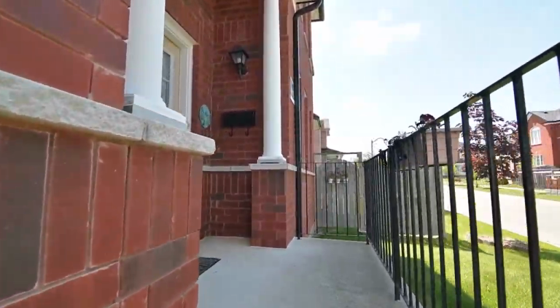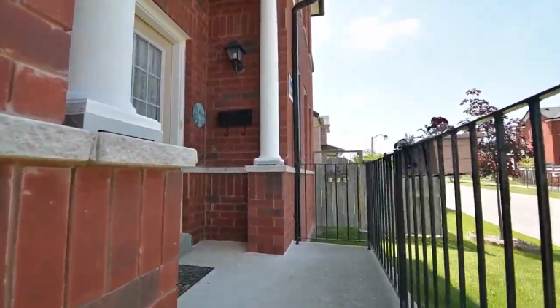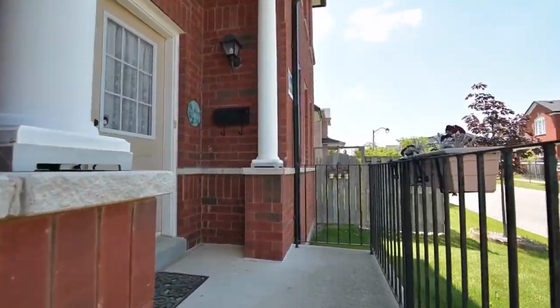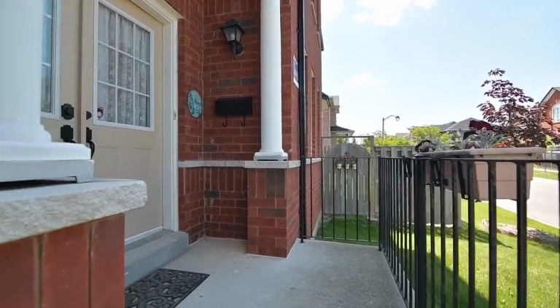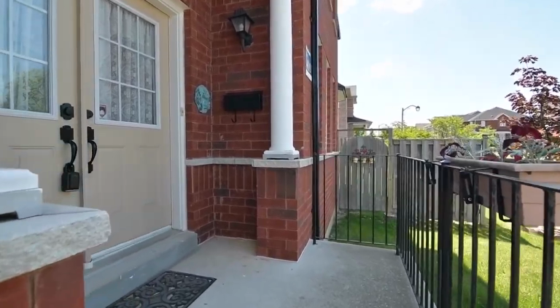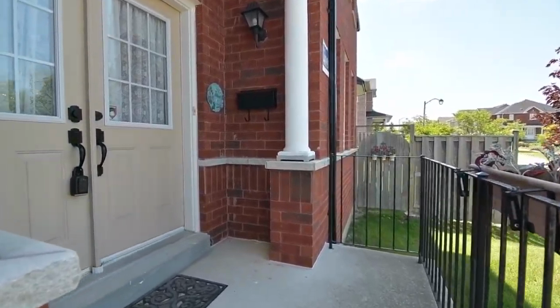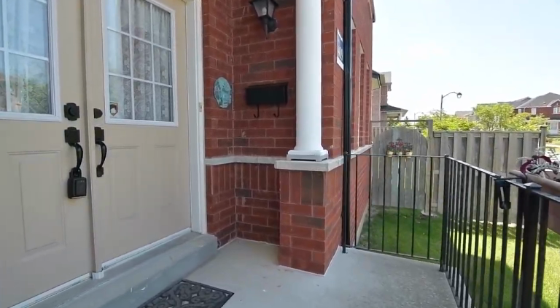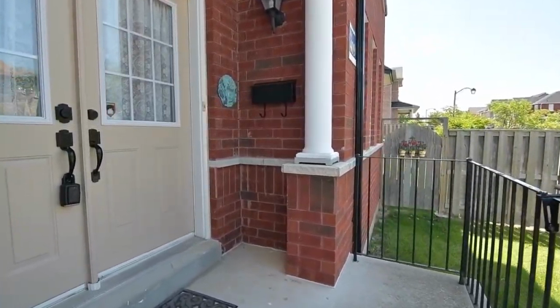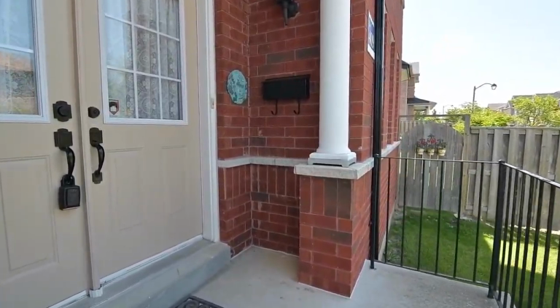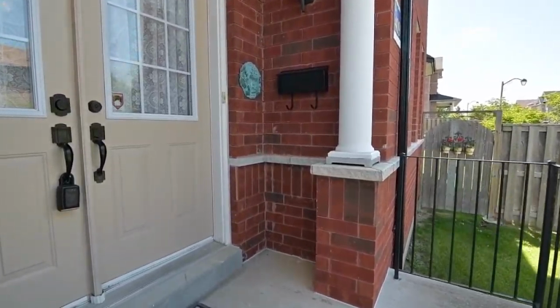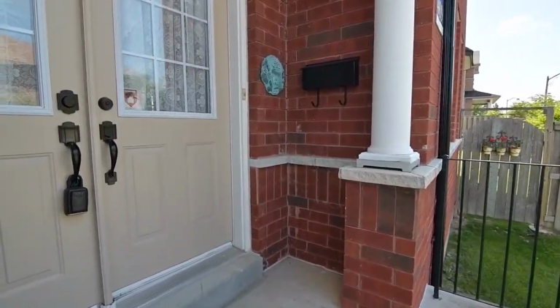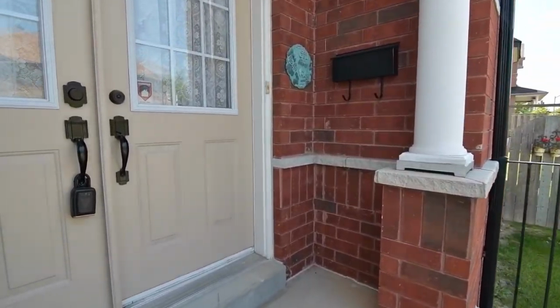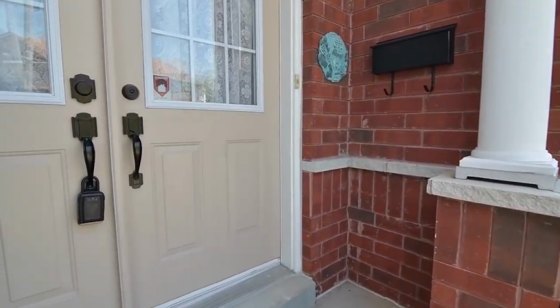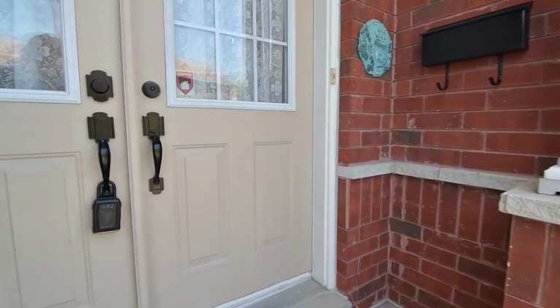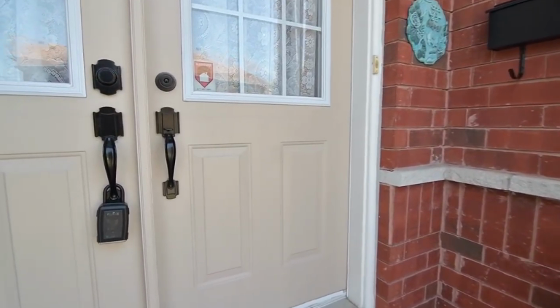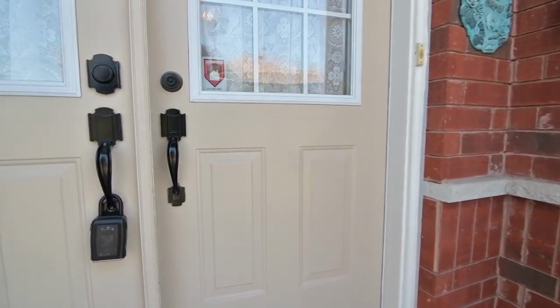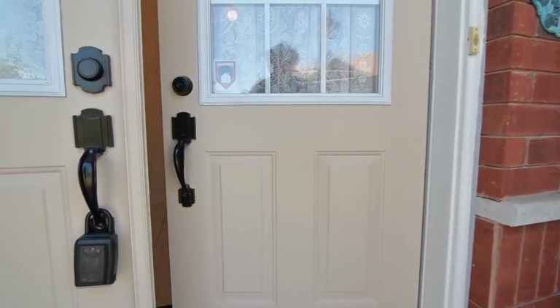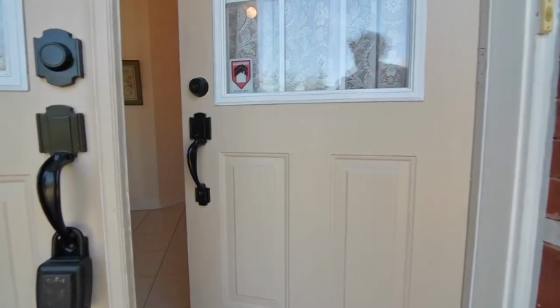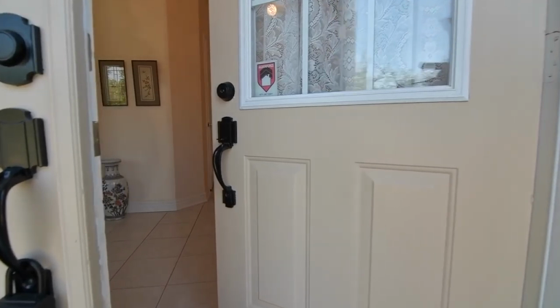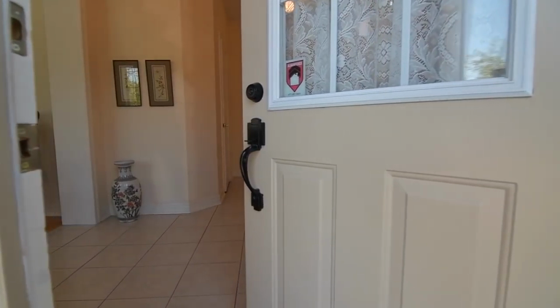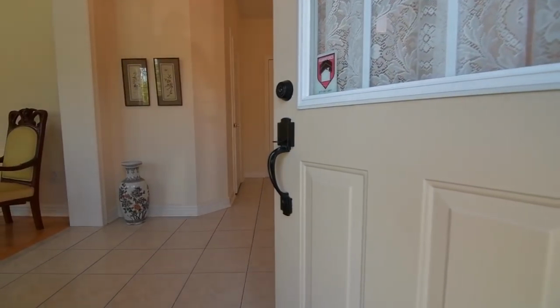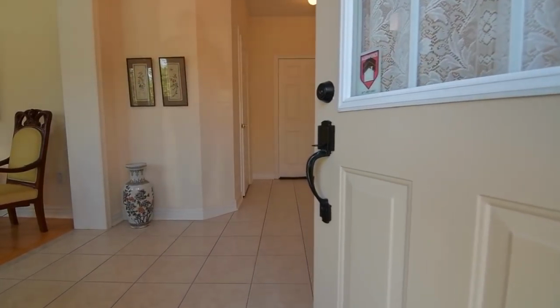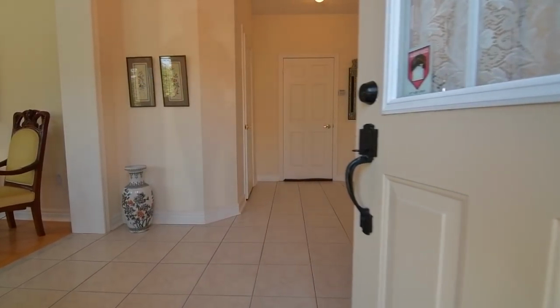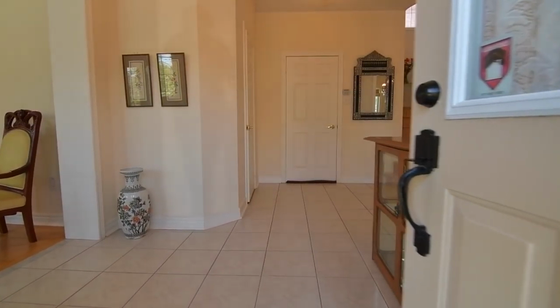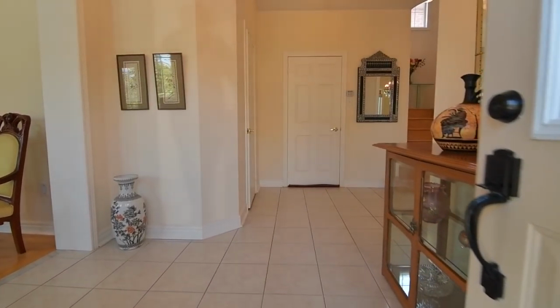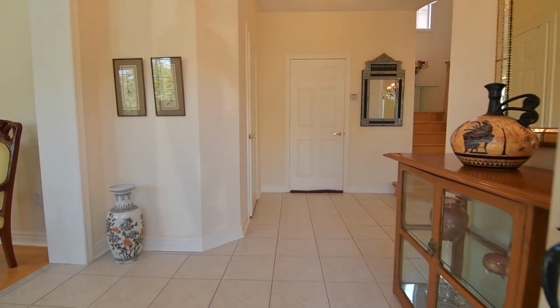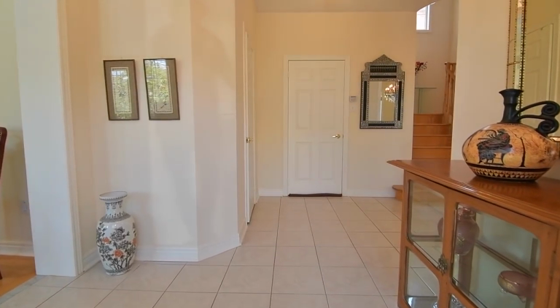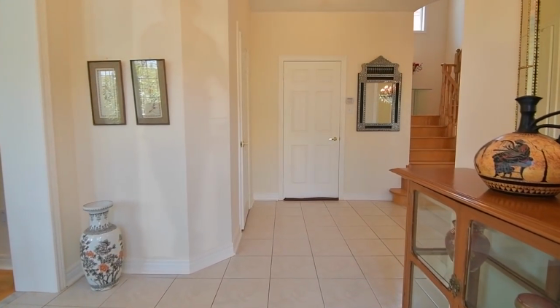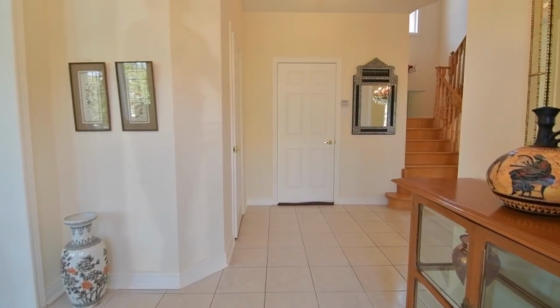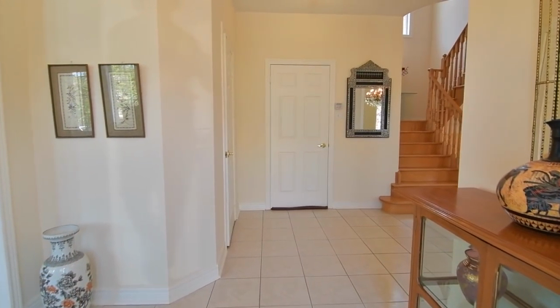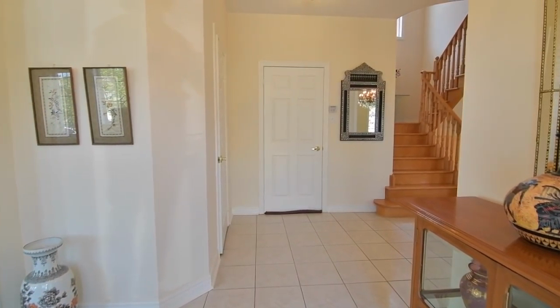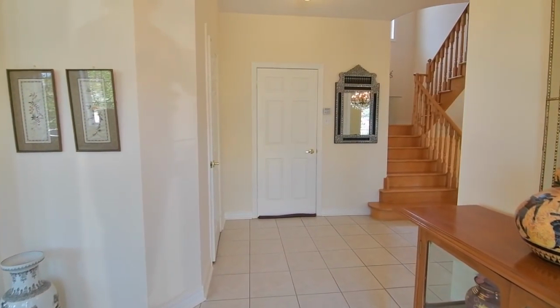Through the double-door entry is a spacious ceramic-tiled foyer with coat closet and incredibly bright principal rooms with nine-foot ceilings throughout the main level.